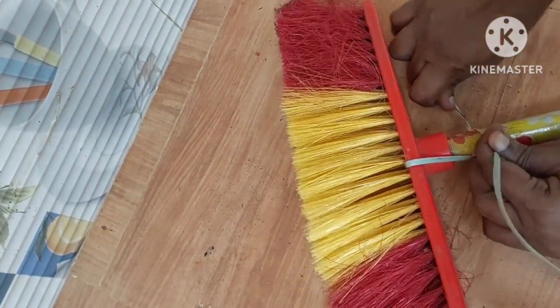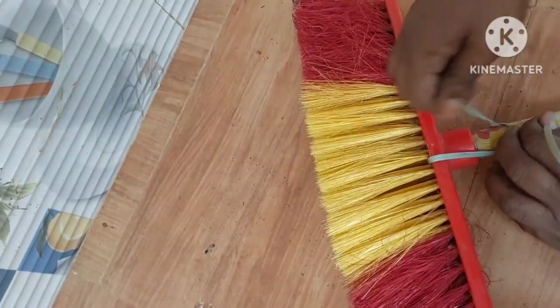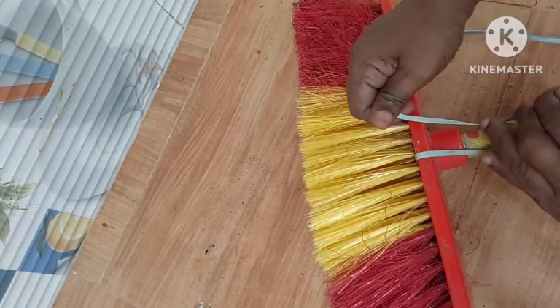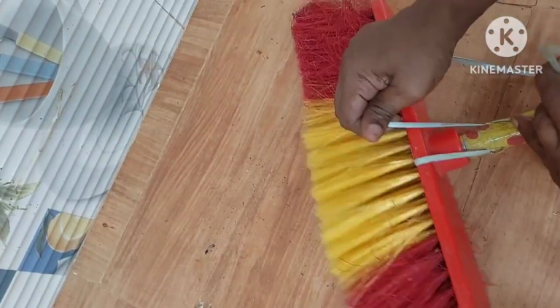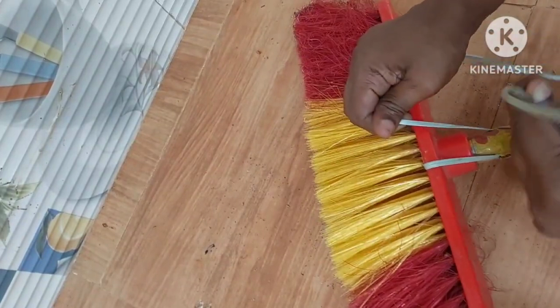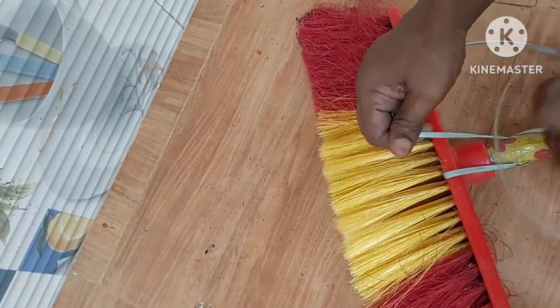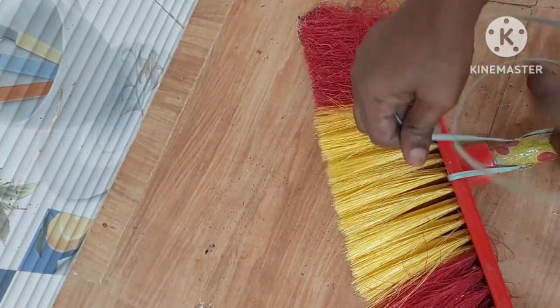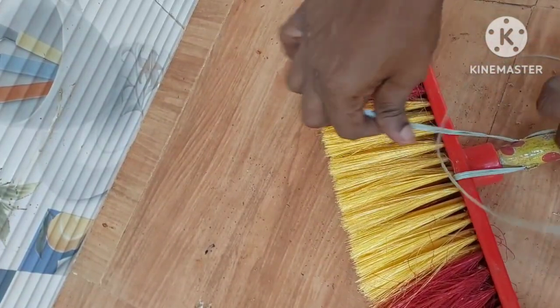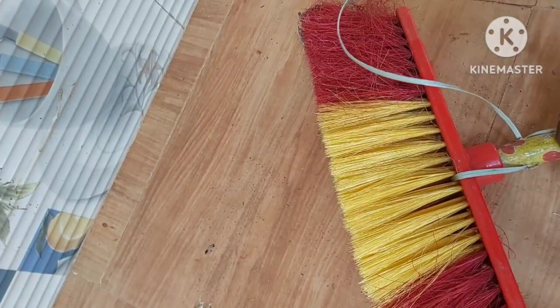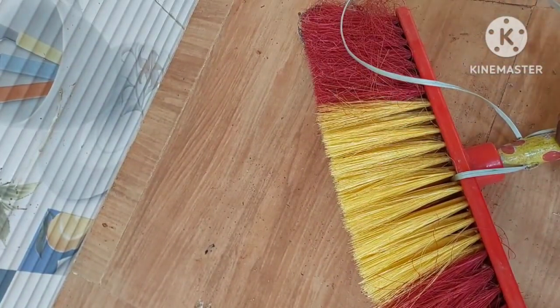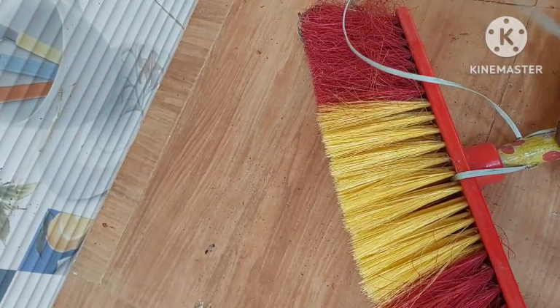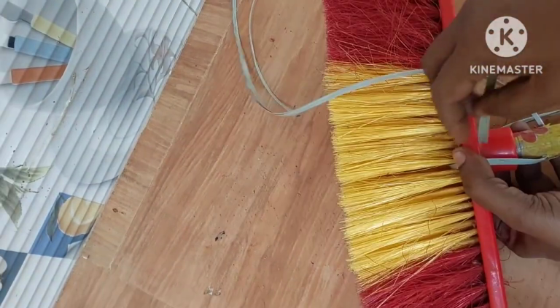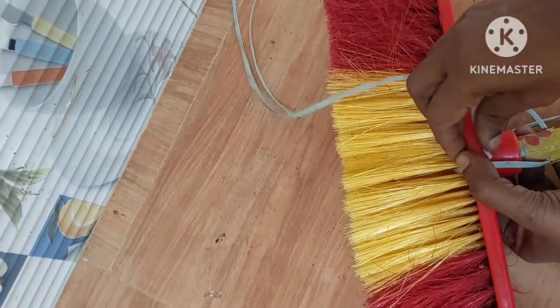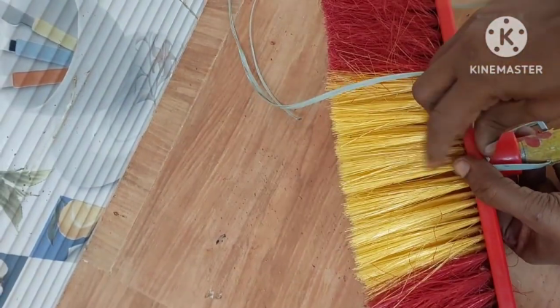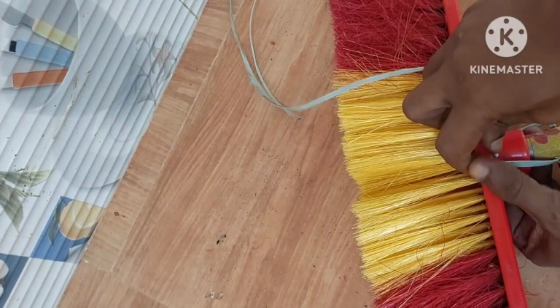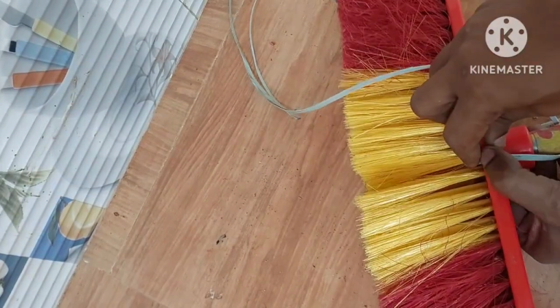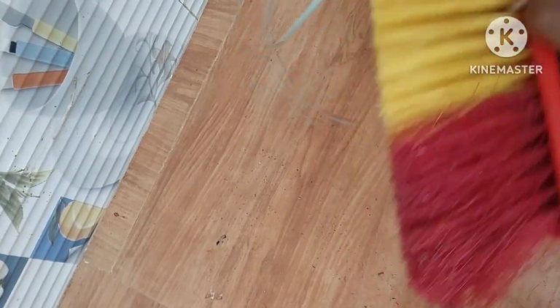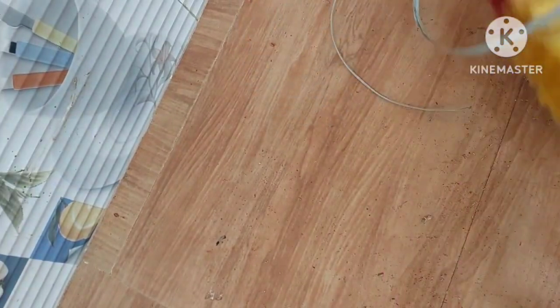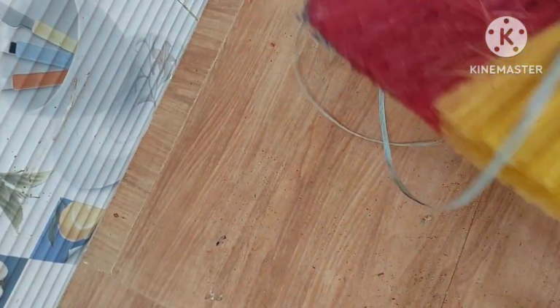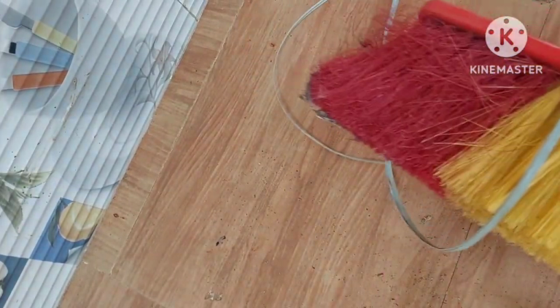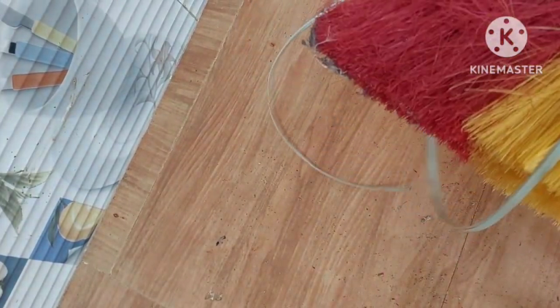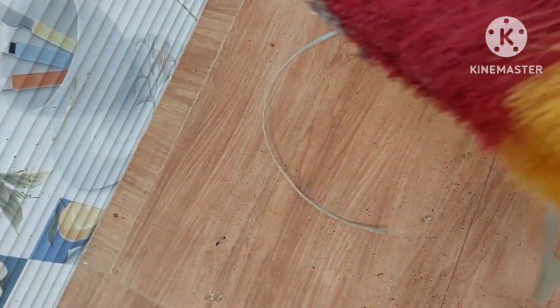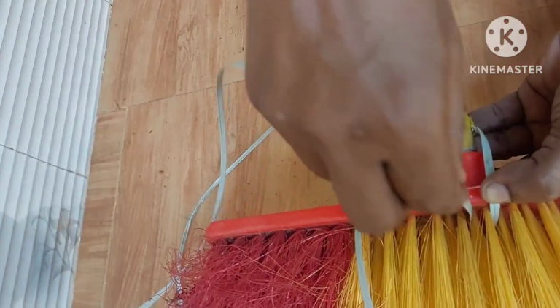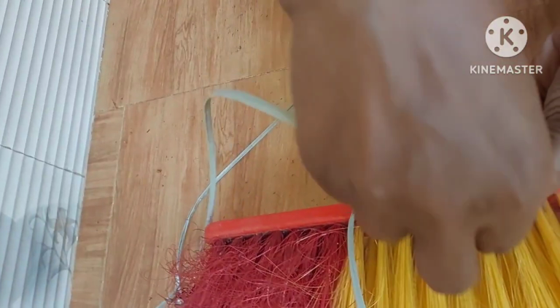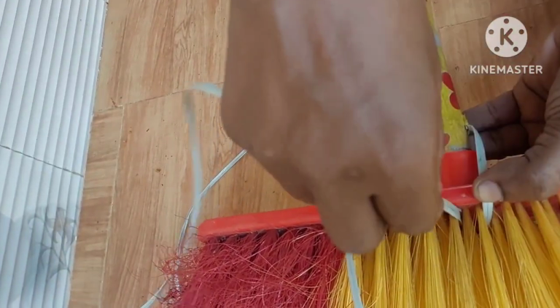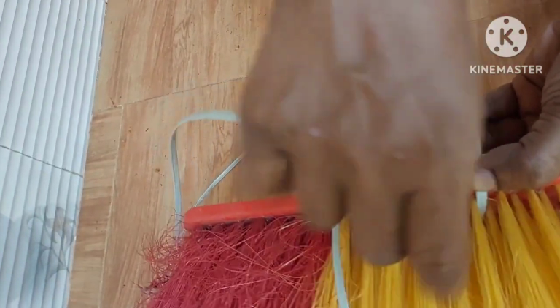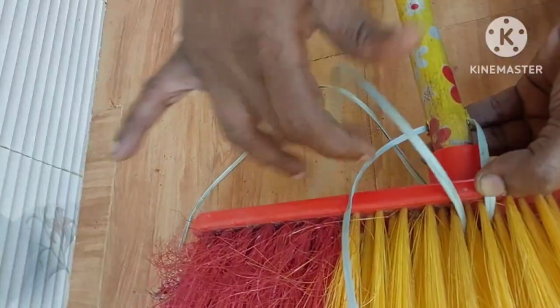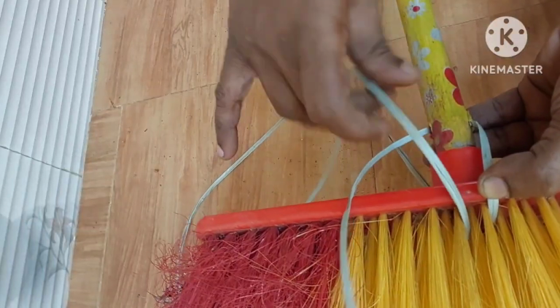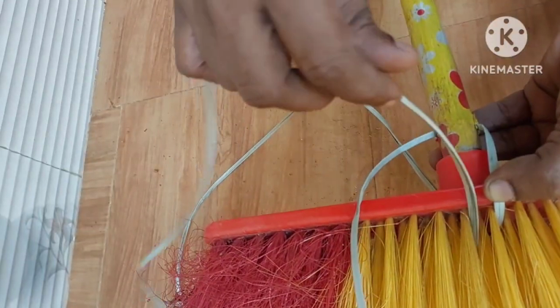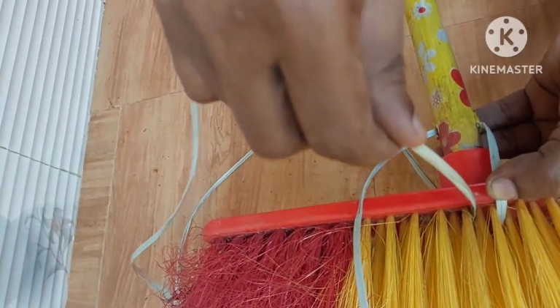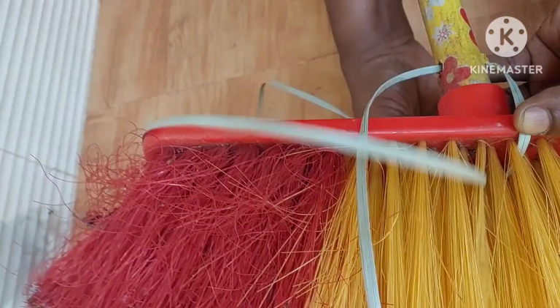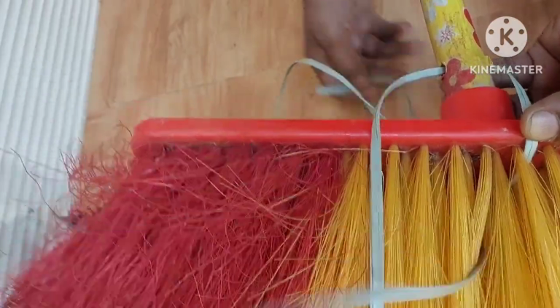The third step is cut. Cut three scales out of the meat. This is the one that is cut. I'm going to cut this one. Let's cut it down for you.